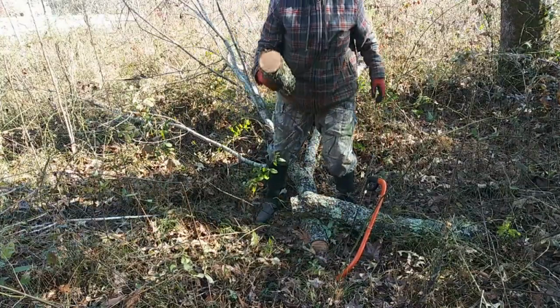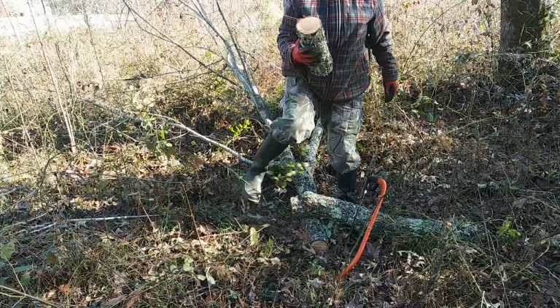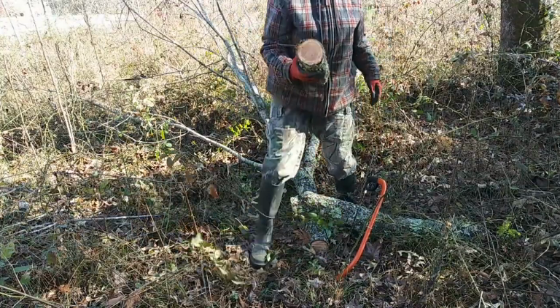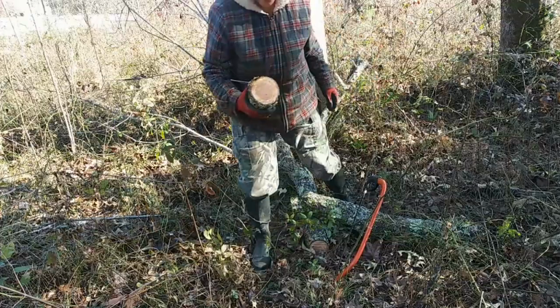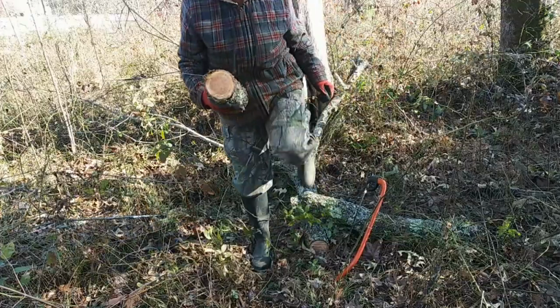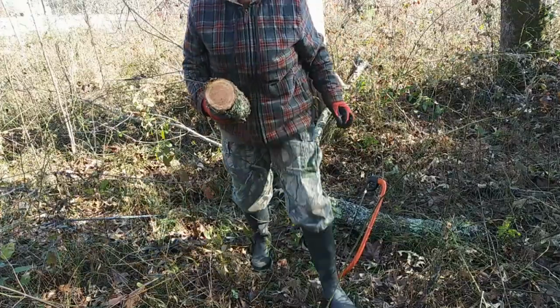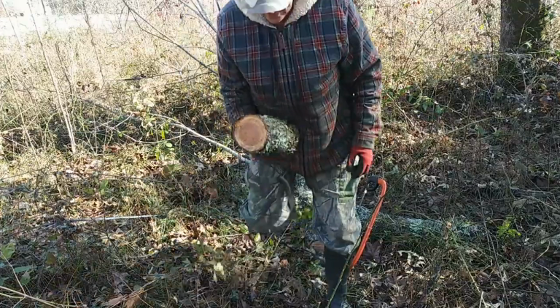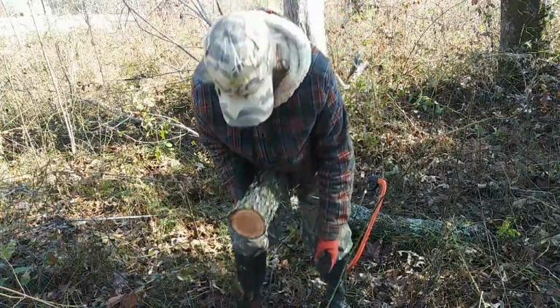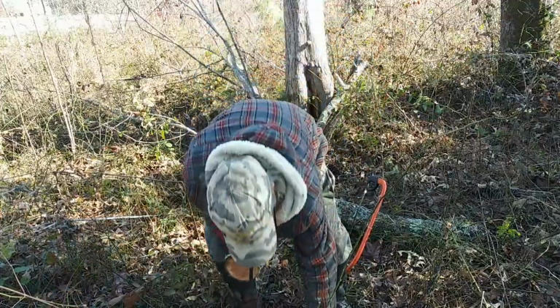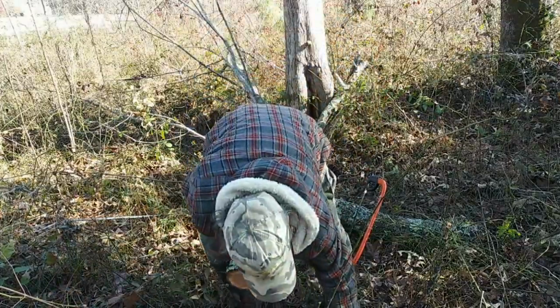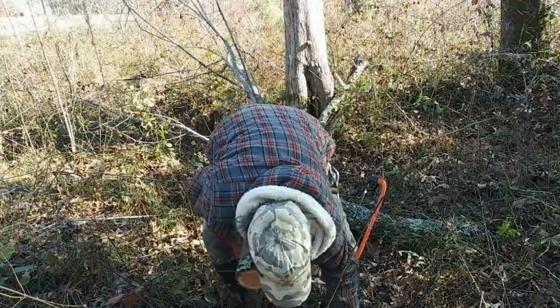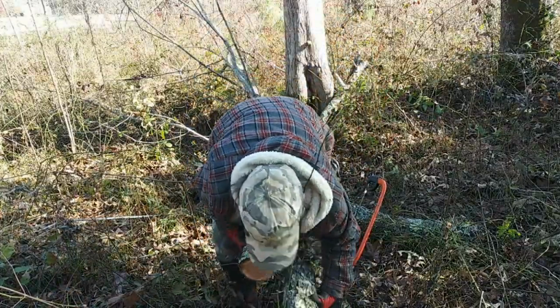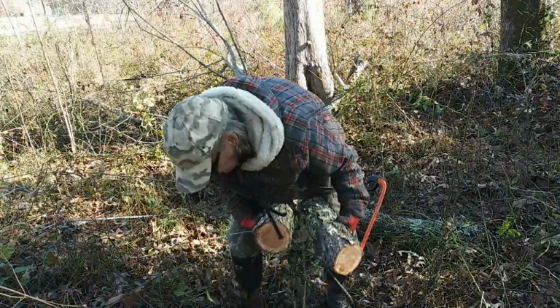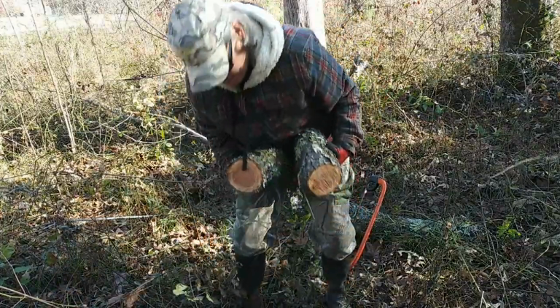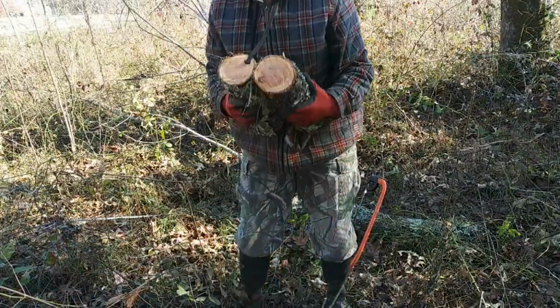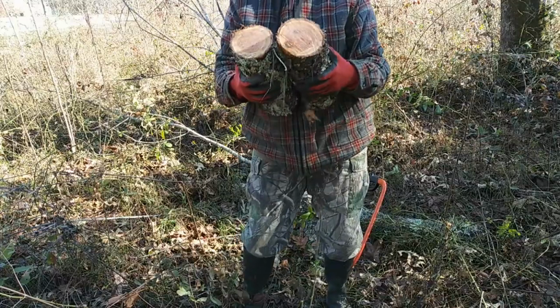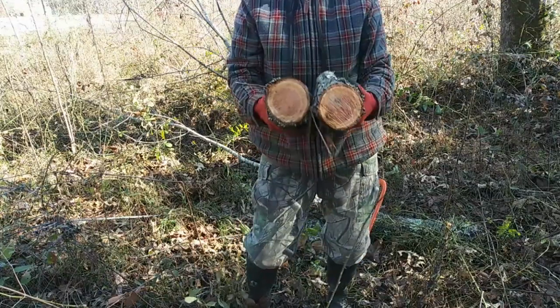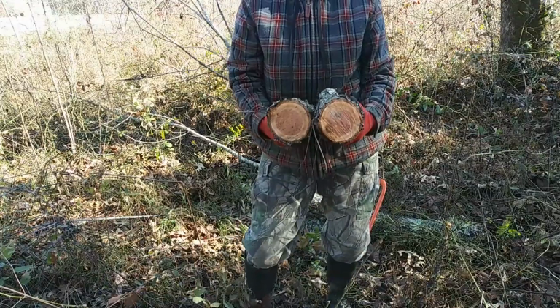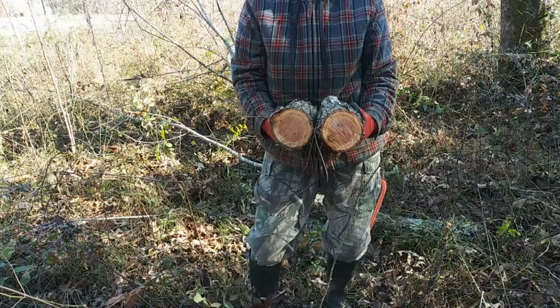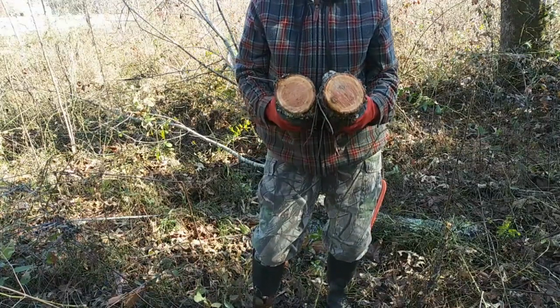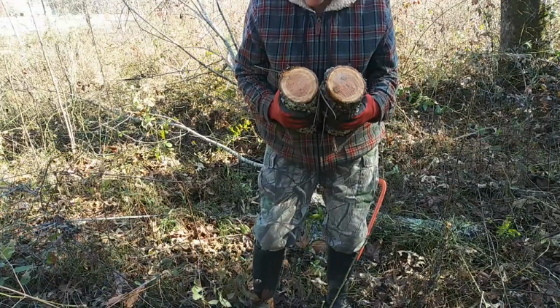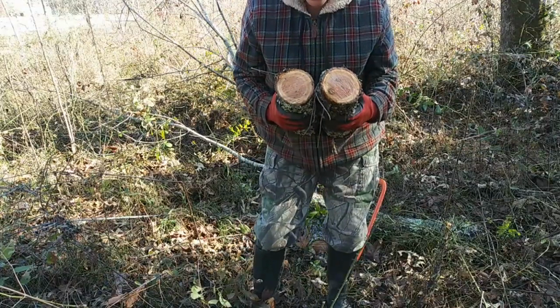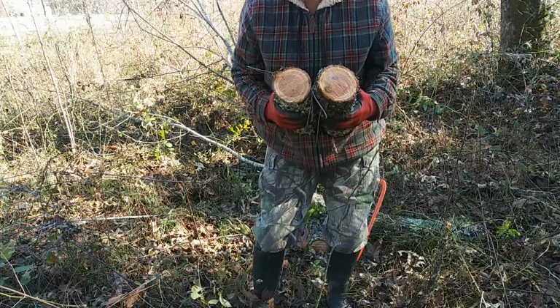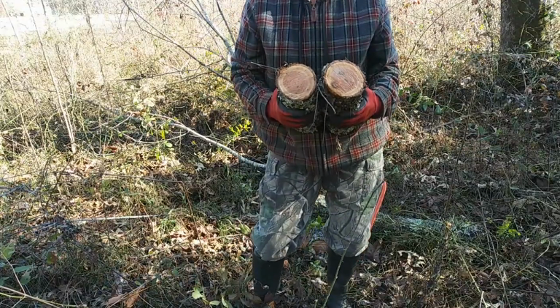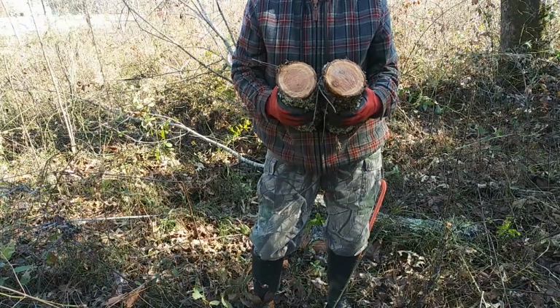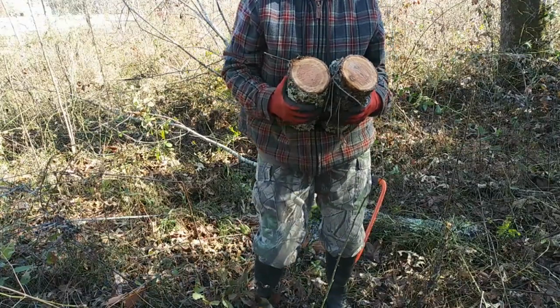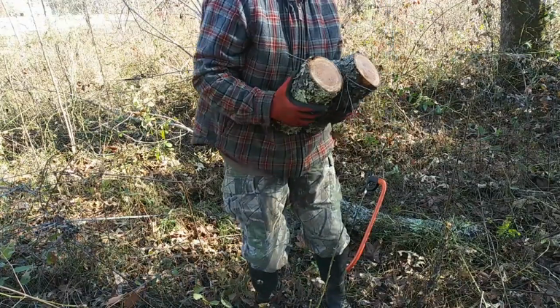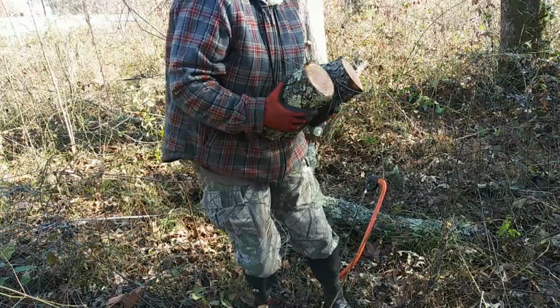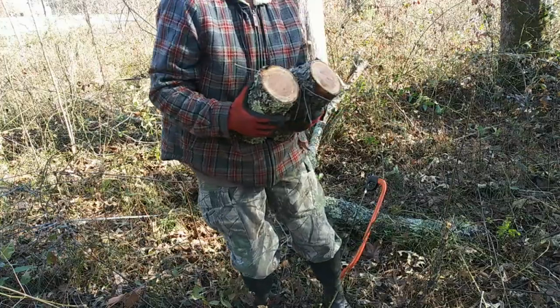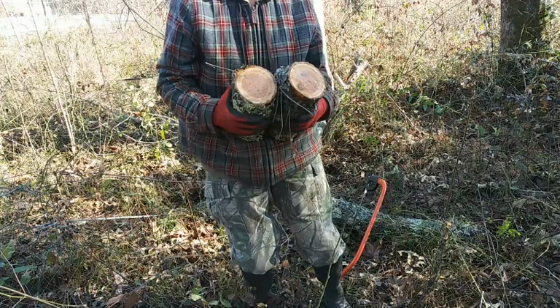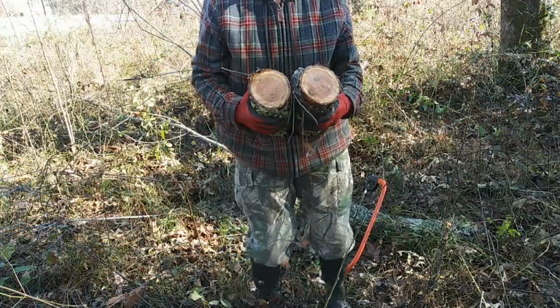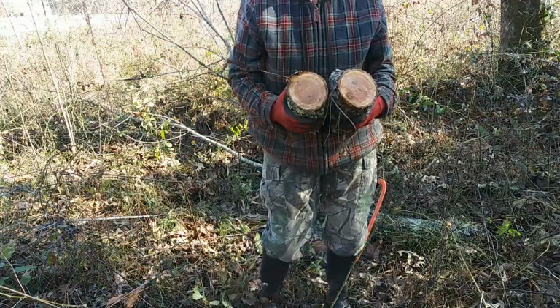That's beautiful. Check it out, you guys — look at that pretty wood. I'm going to get the rest of this cut up. I'm going to get all of it cut up today.